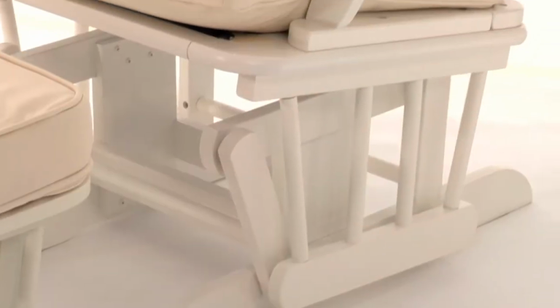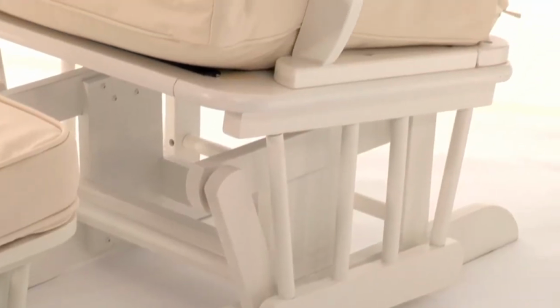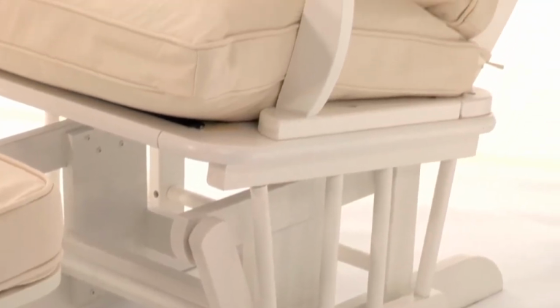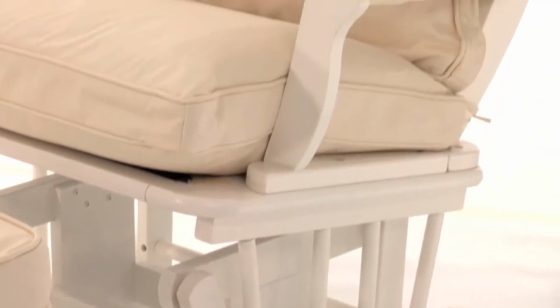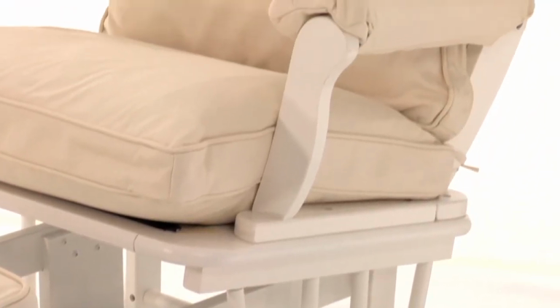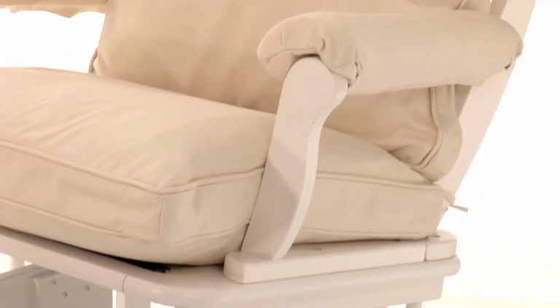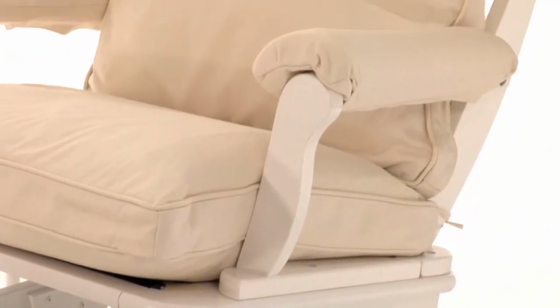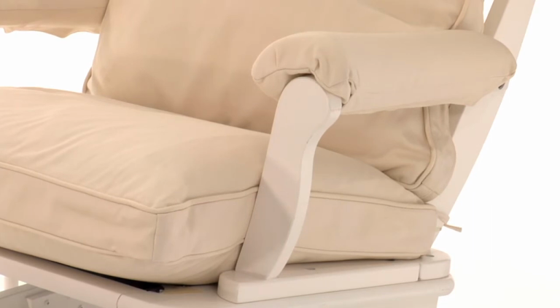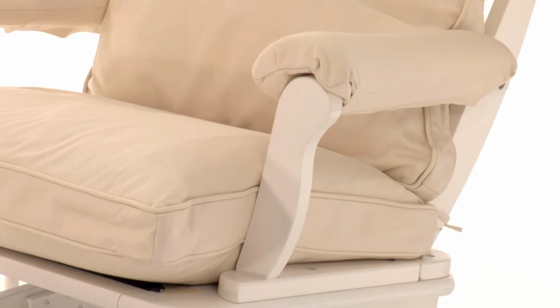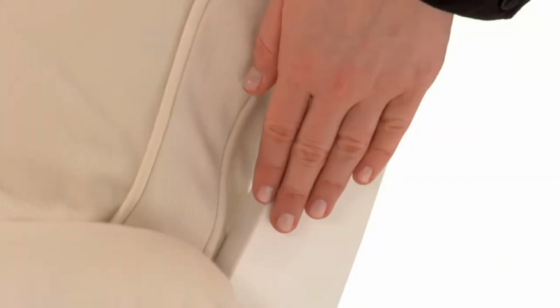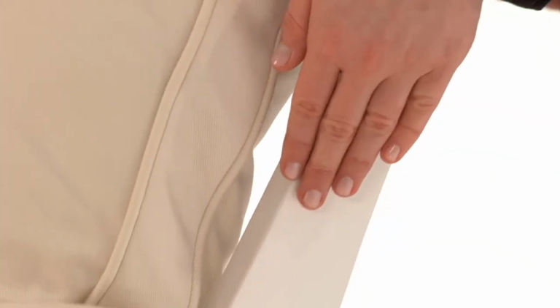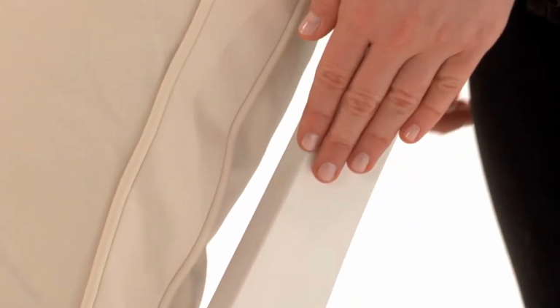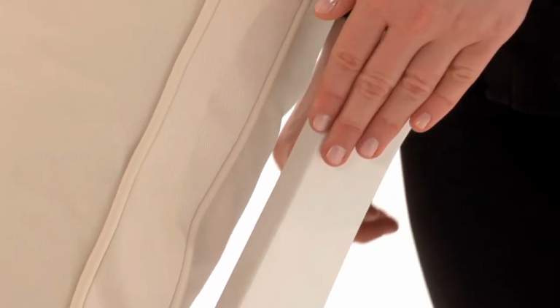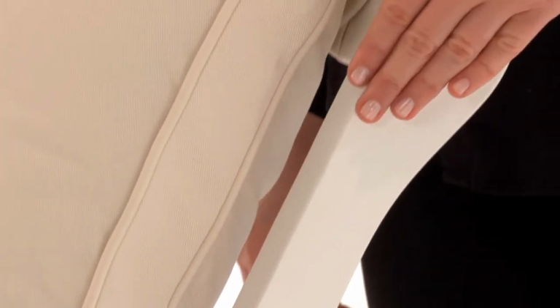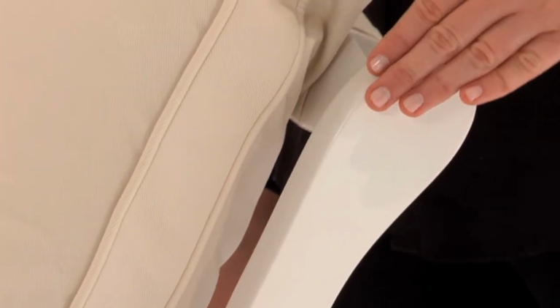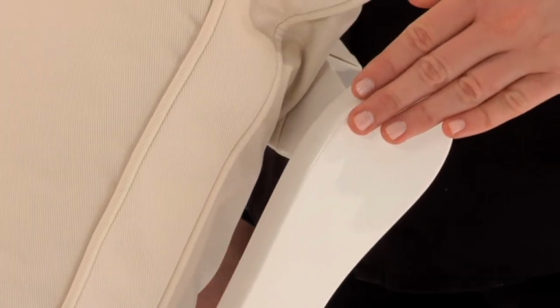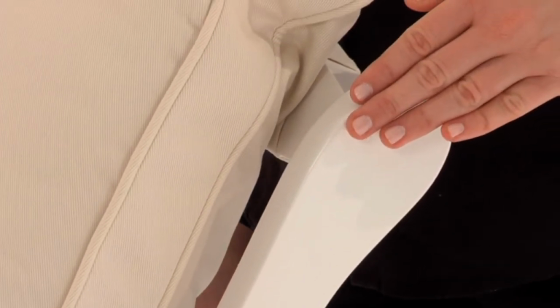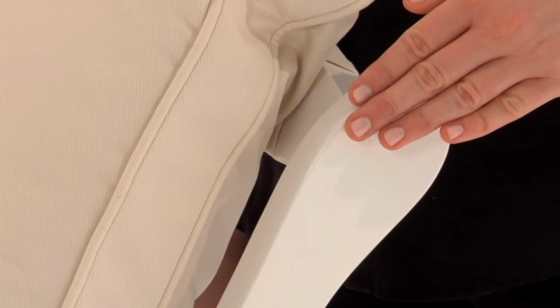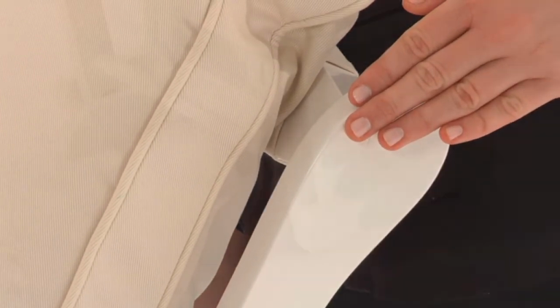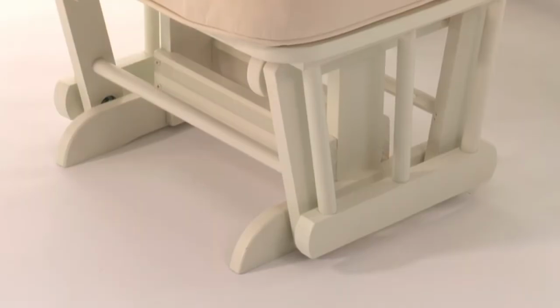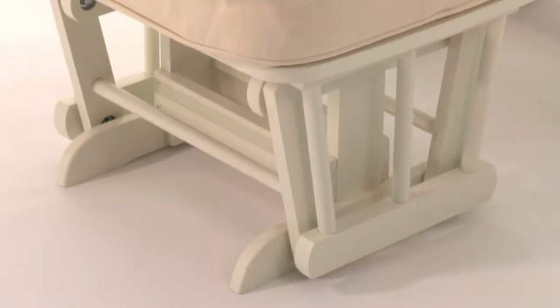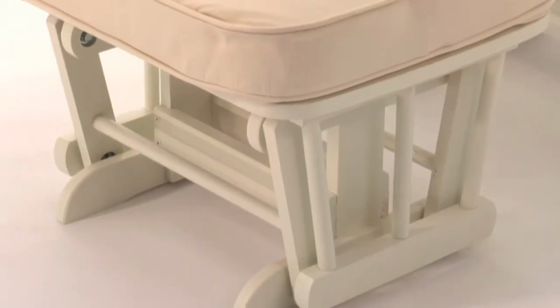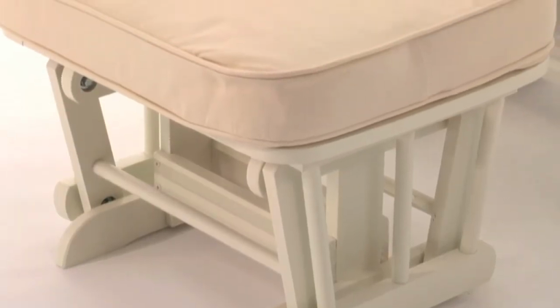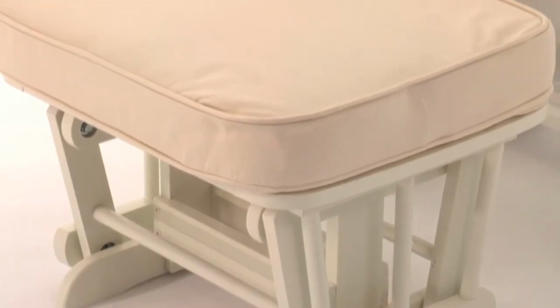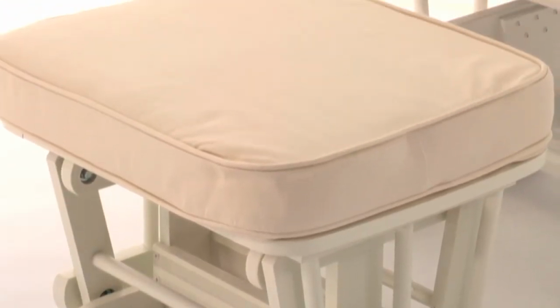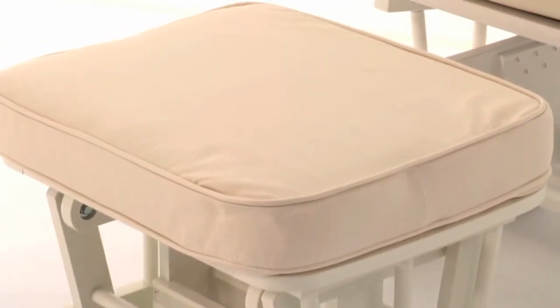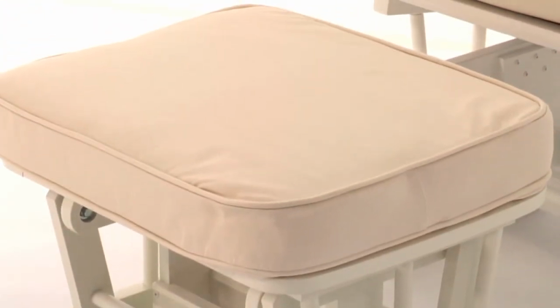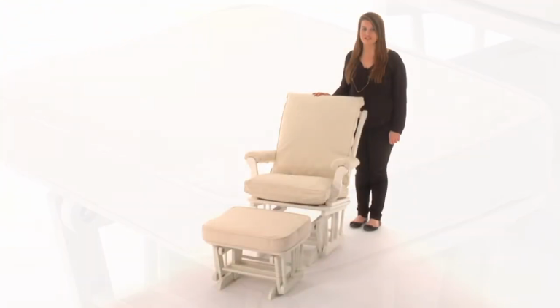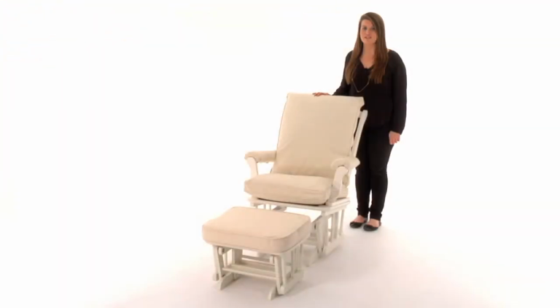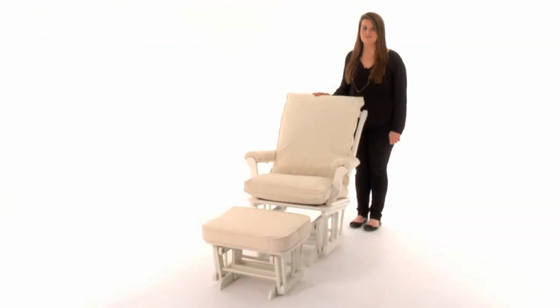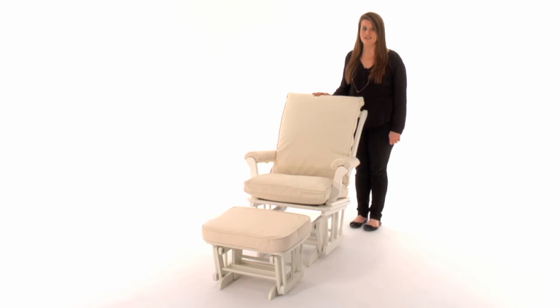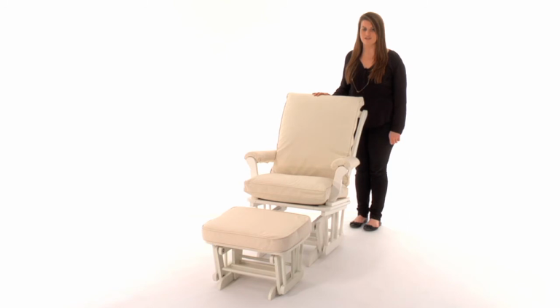Expertly crafted with a solid hardwood frame, our exclusive finishes are applied by hand for exceptional richness, durability, and depth of color. Coordinate your glider with our gliding ottoman and our form-fitting cushions that simply attach with Velcro.